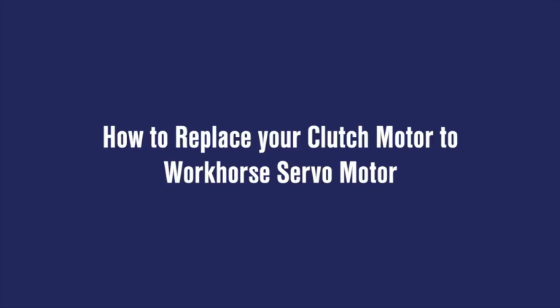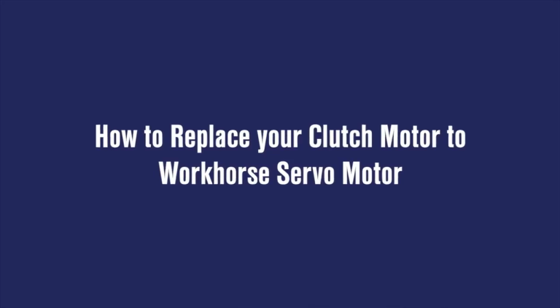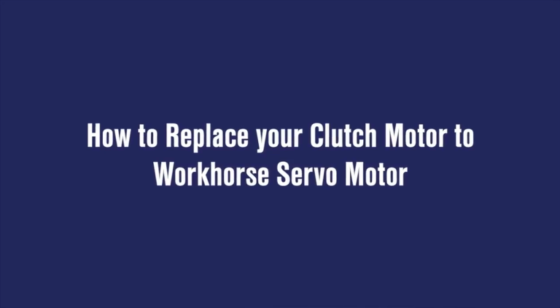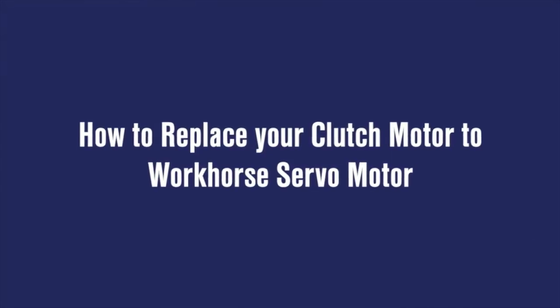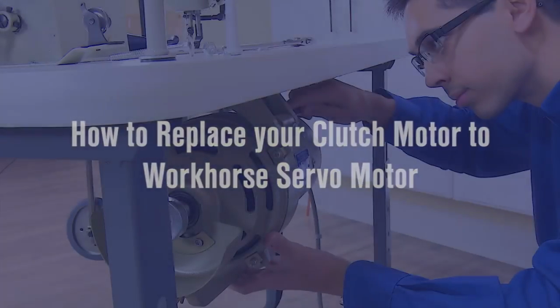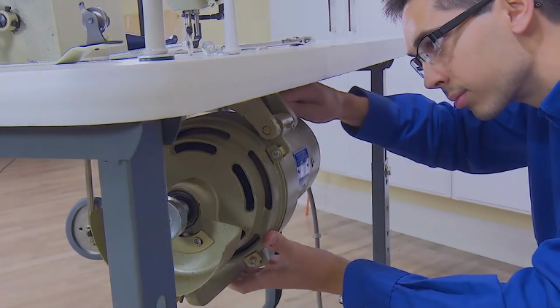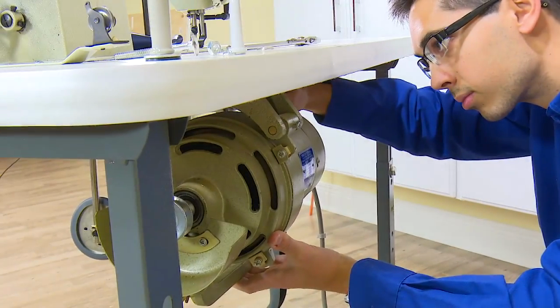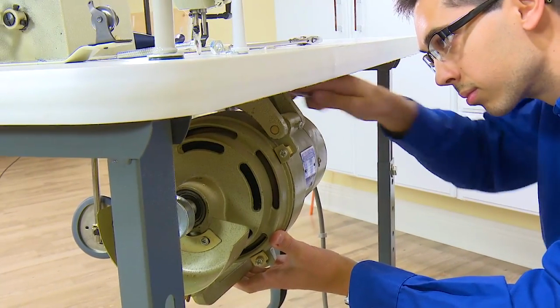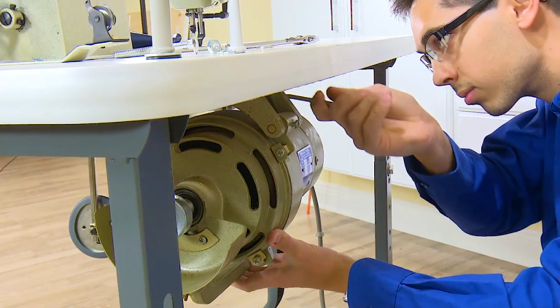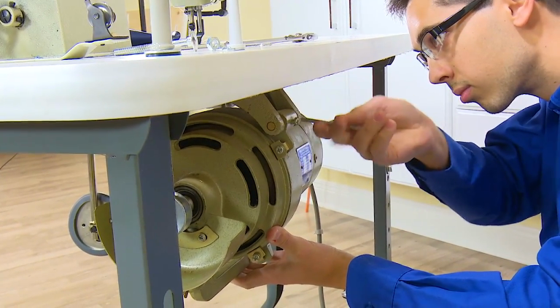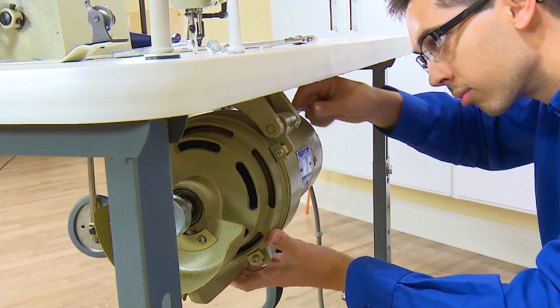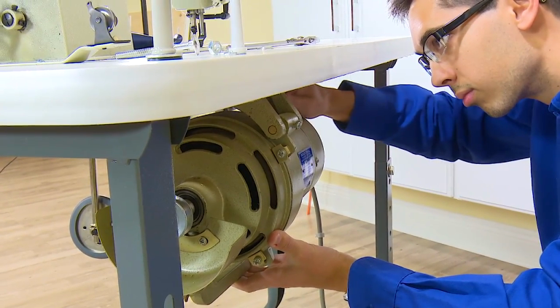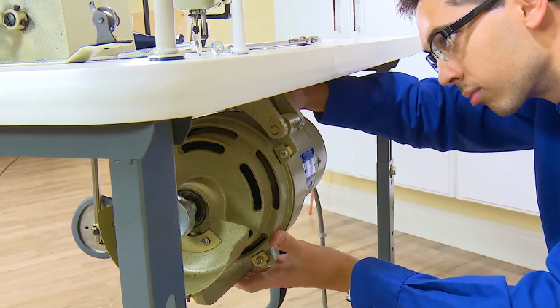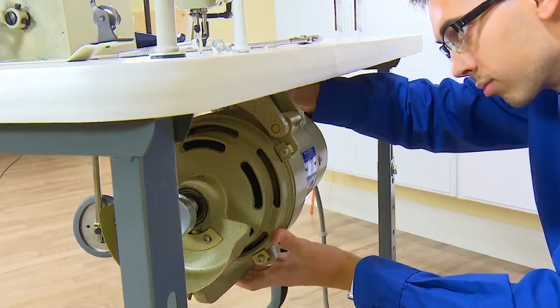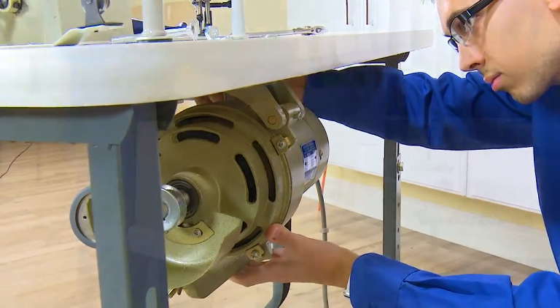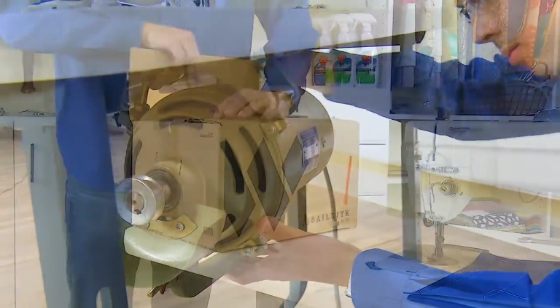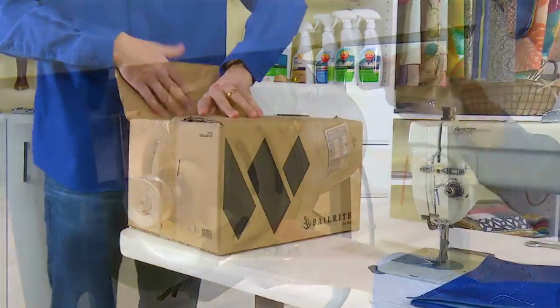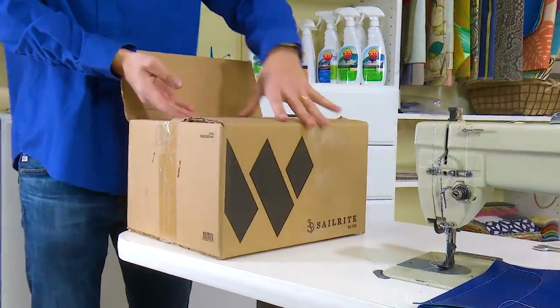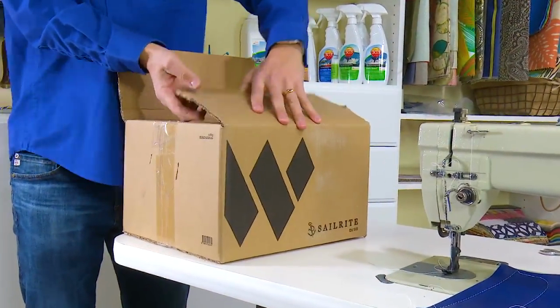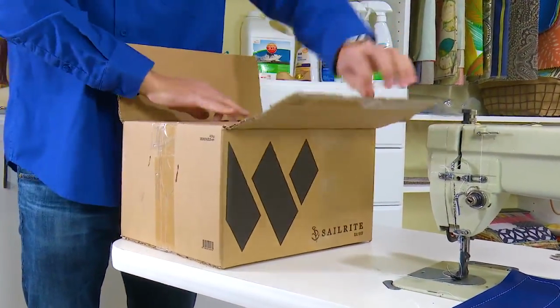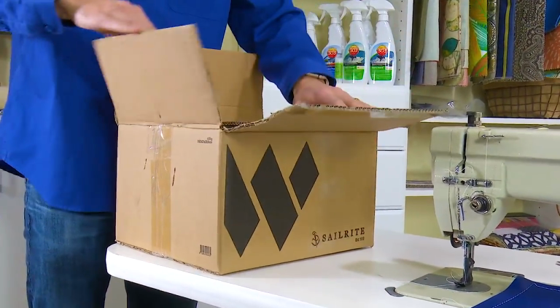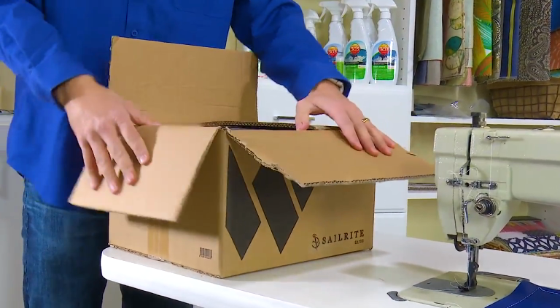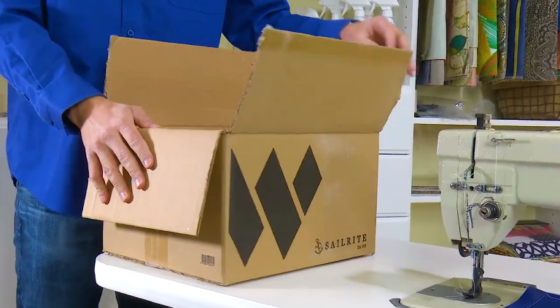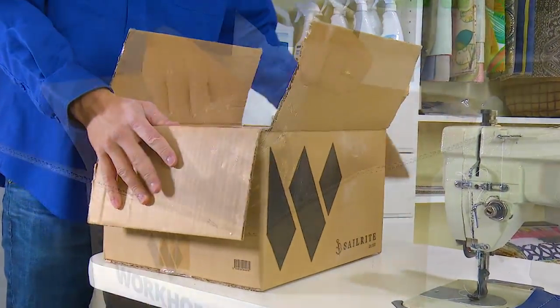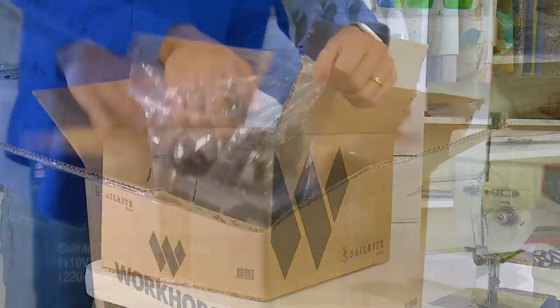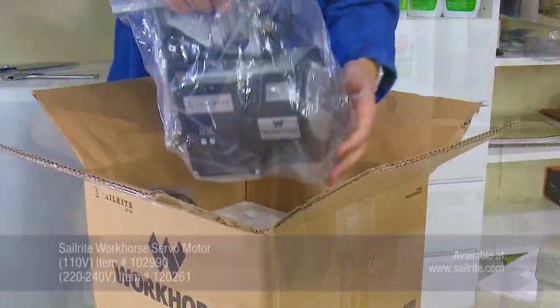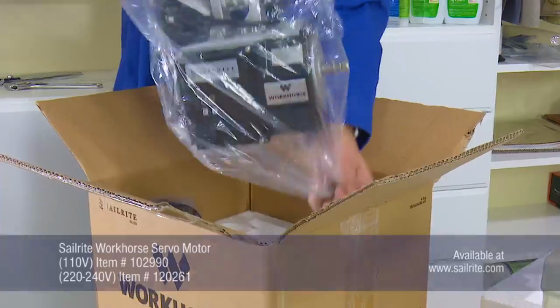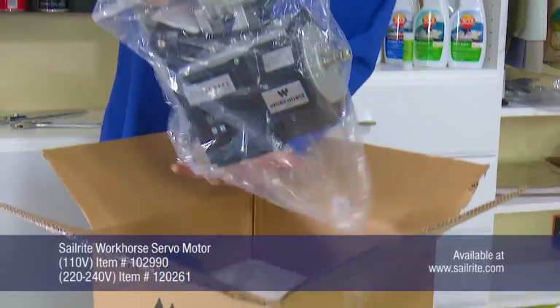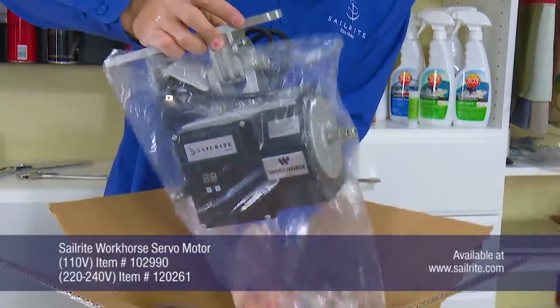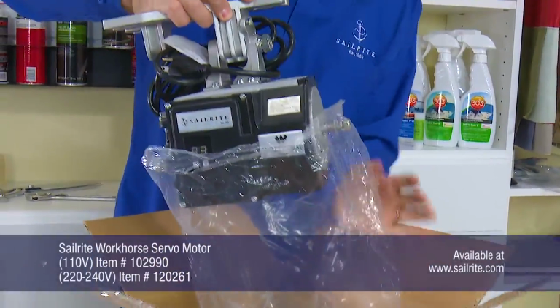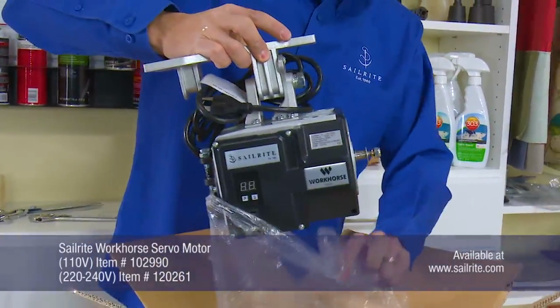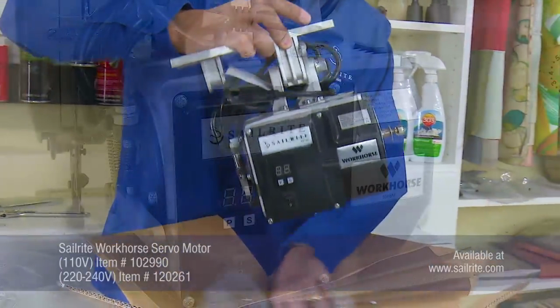Replacing your clutch motor is easy. After removing the linkage arm to the treadle, simply unscrew the three nuts holding the motor to the table. Now that the clutch motor is removed from your industrial sewing machine, we can install the Sailrite Workhorse Servo Motor.